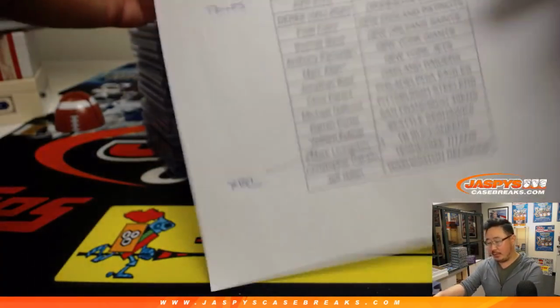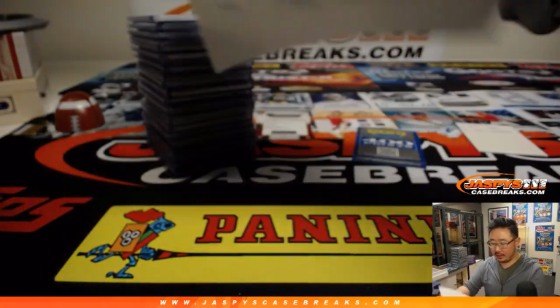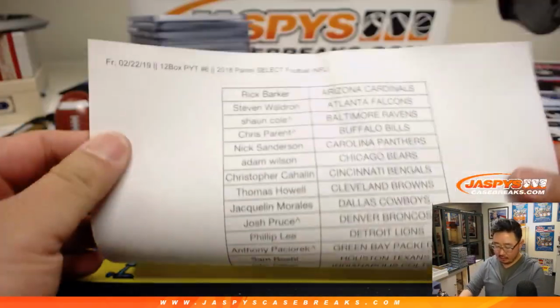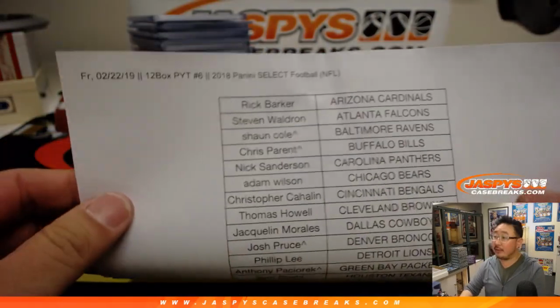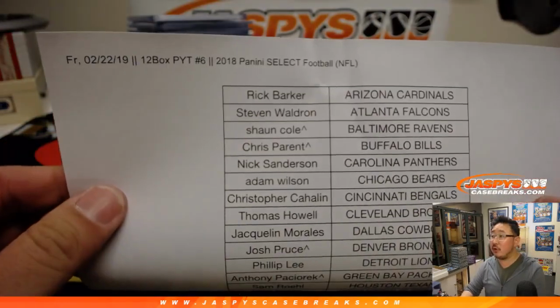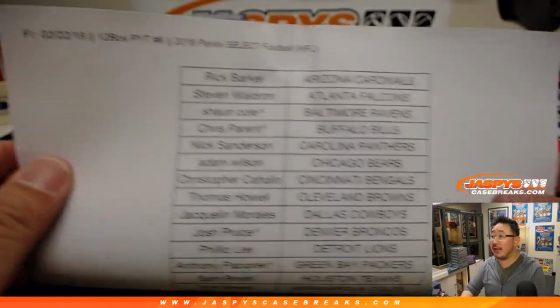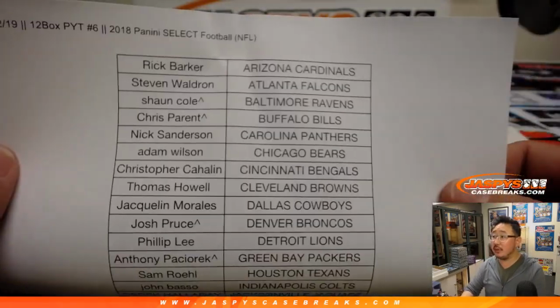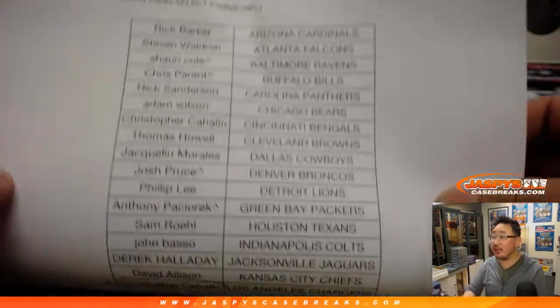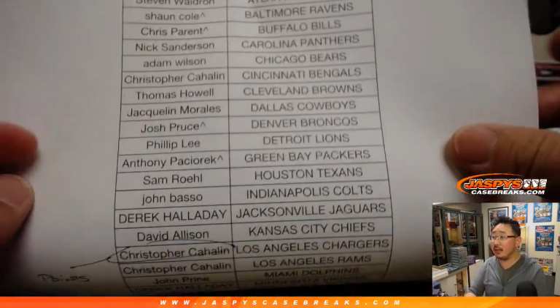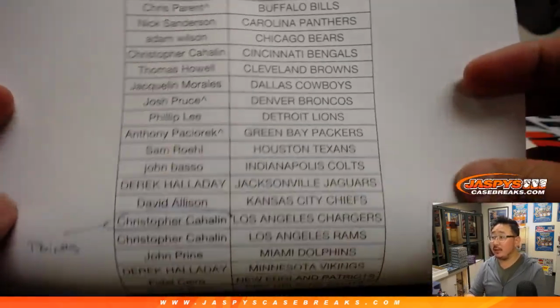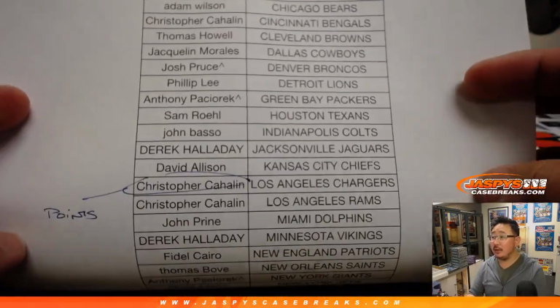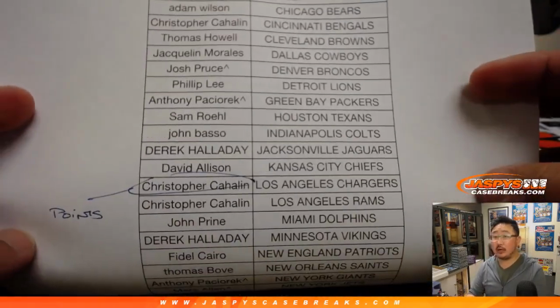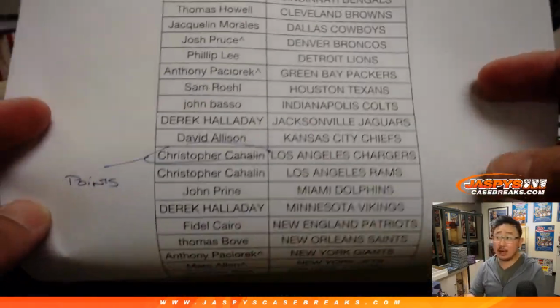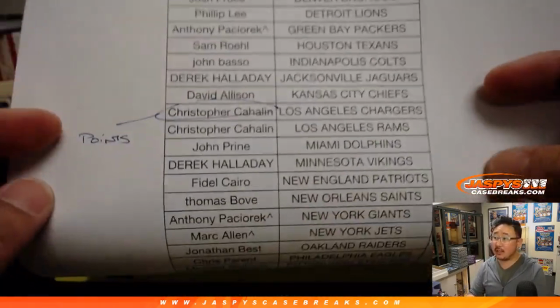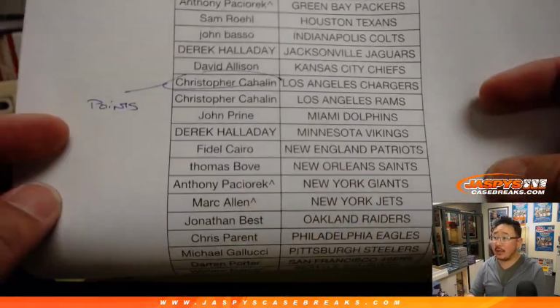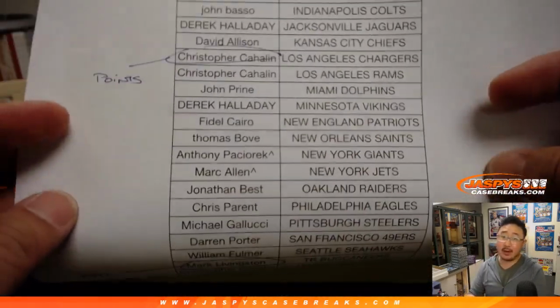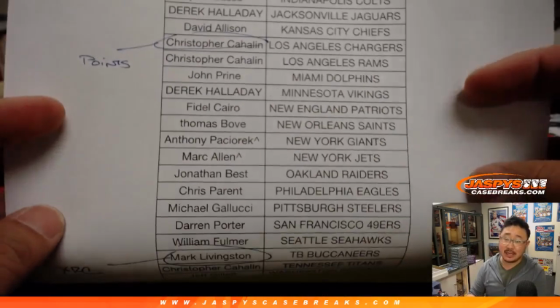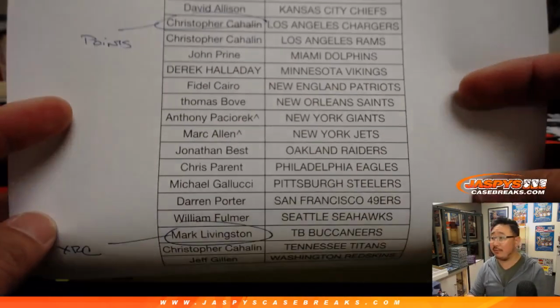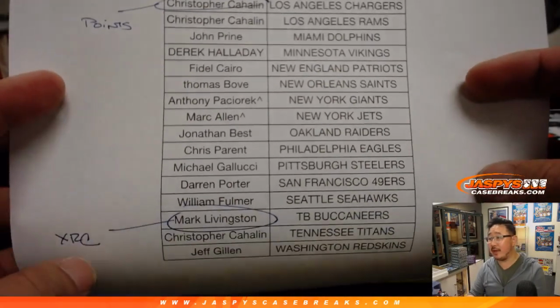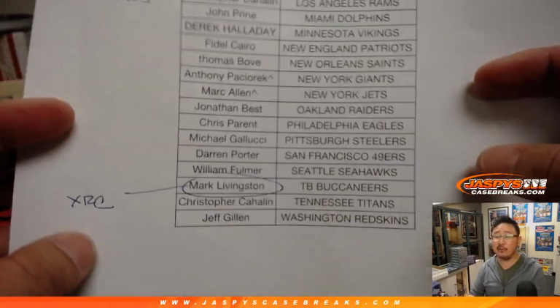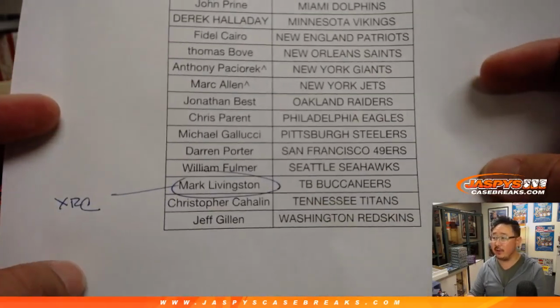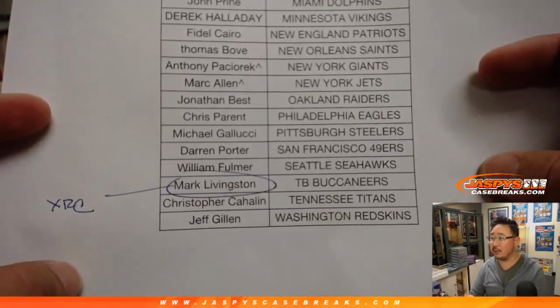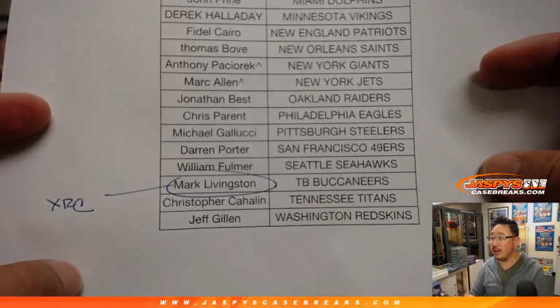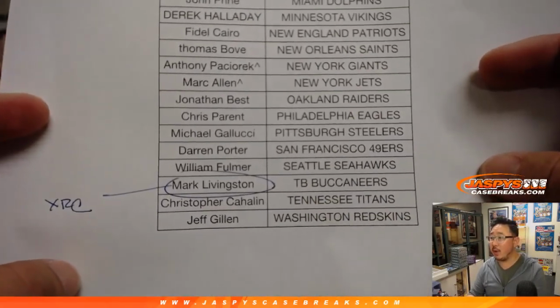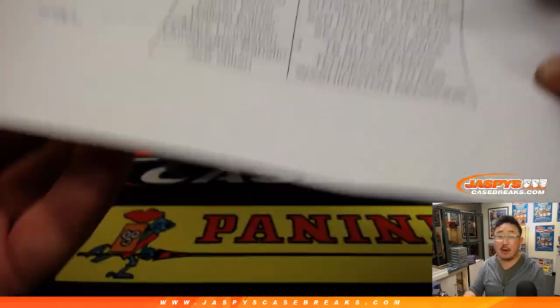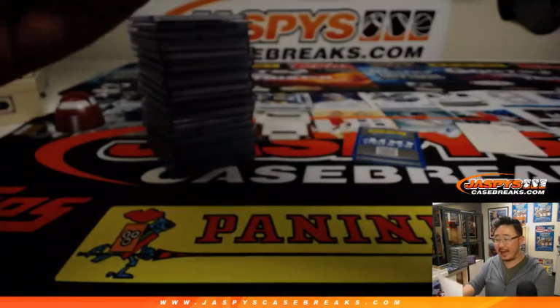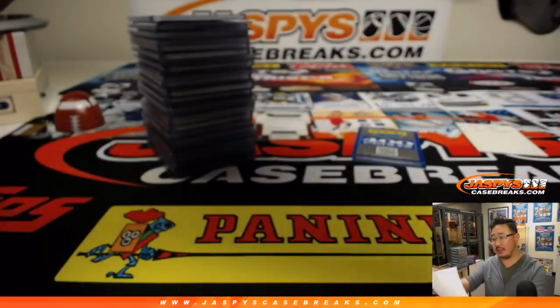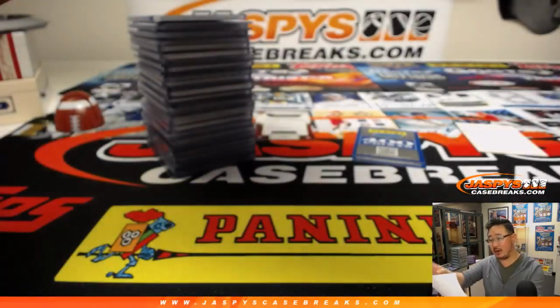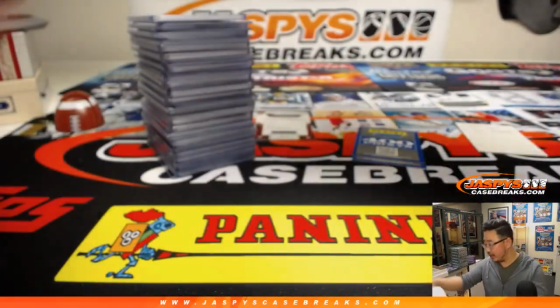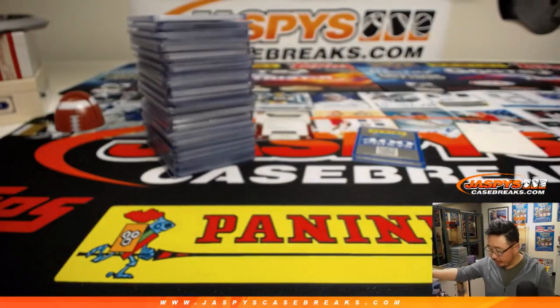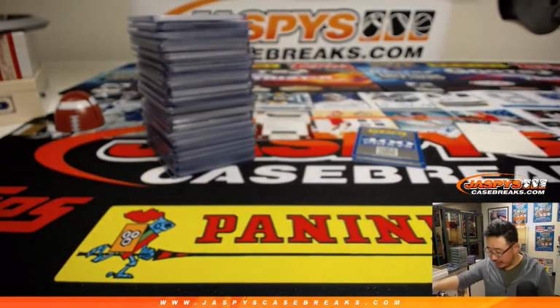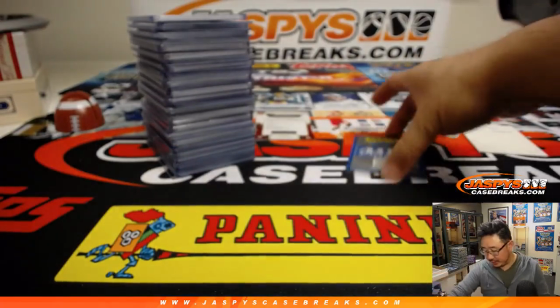Big thank you to all of these folks for getting into it, appreciate it. Chris got randomized the points at the end of the full video for this break, and Mark got all the XRC cards in Pick Your Team 6.